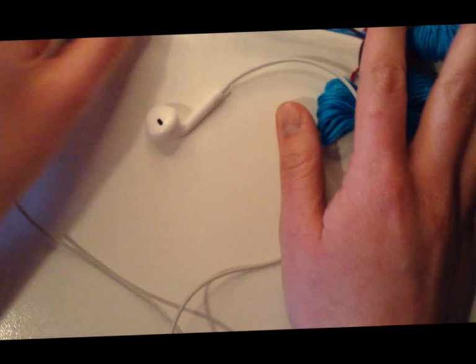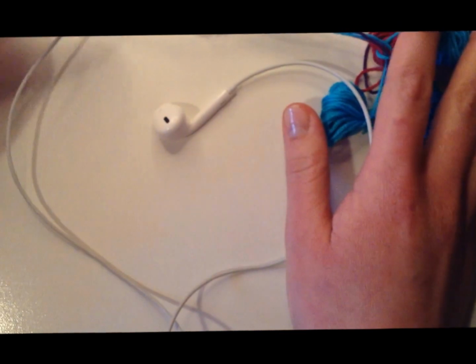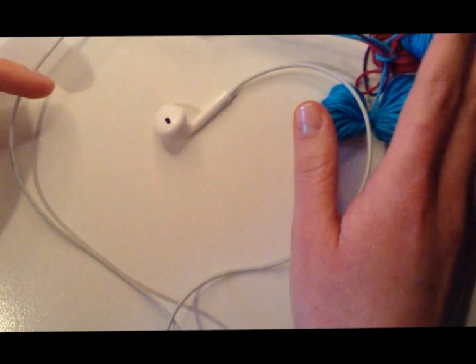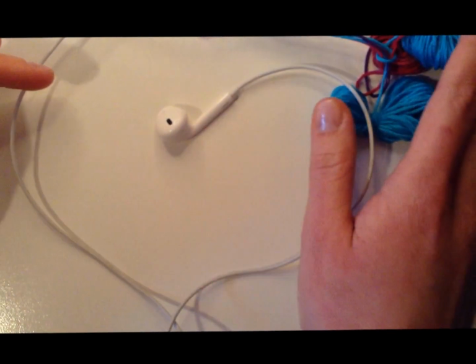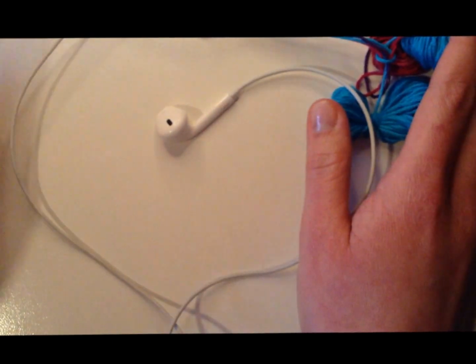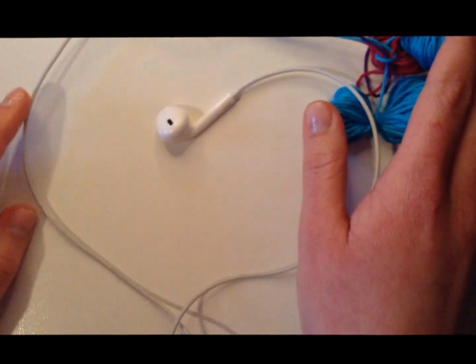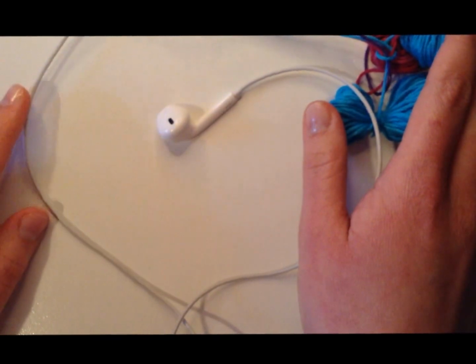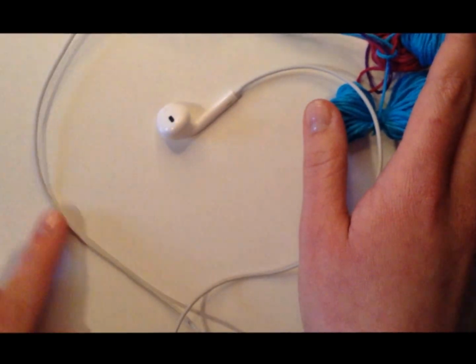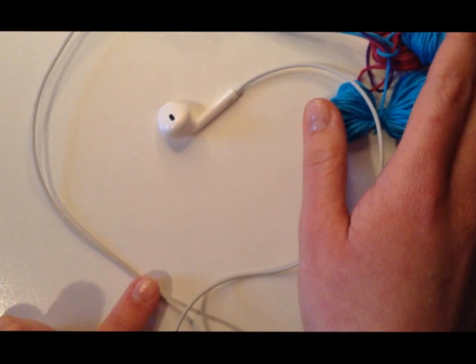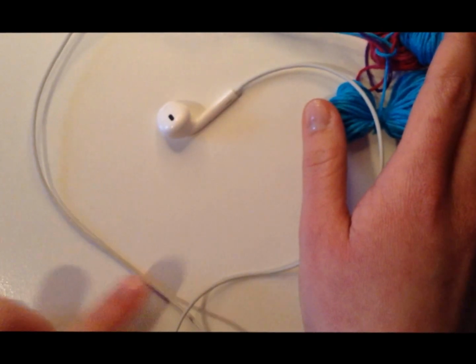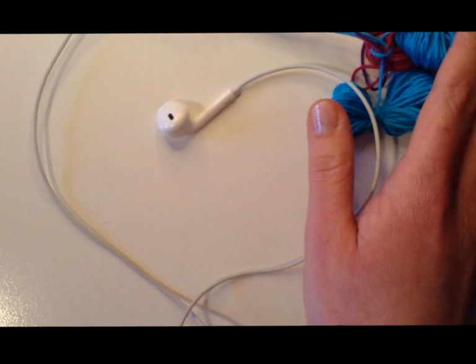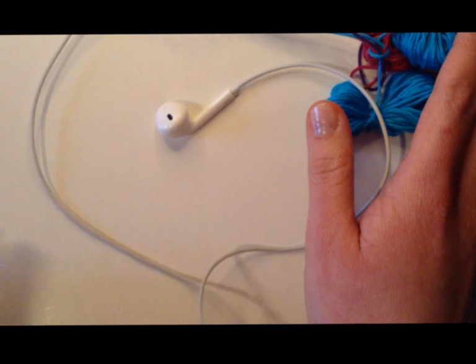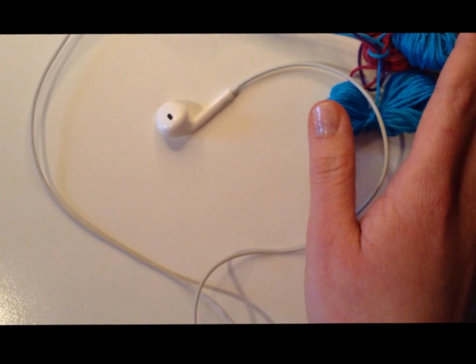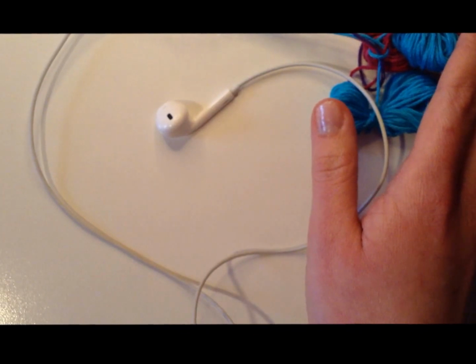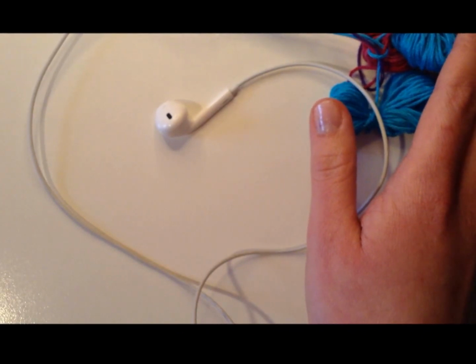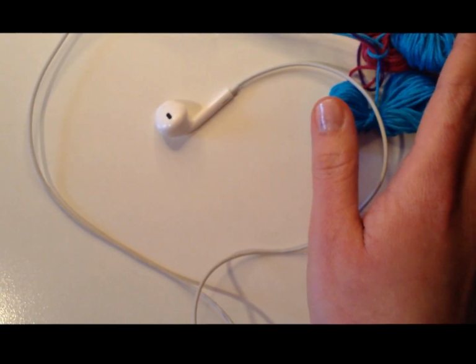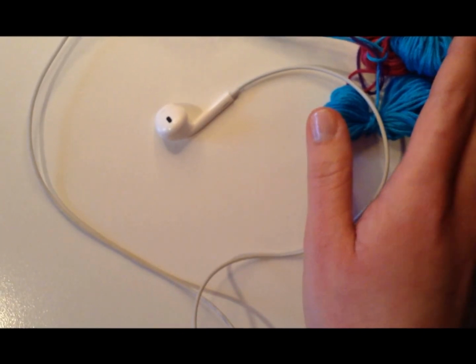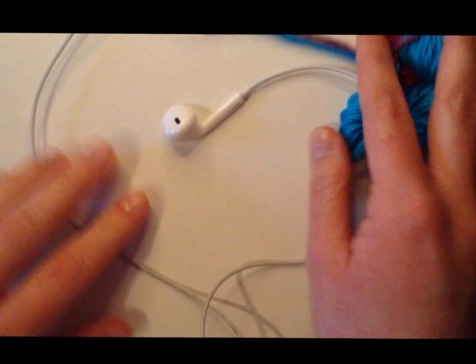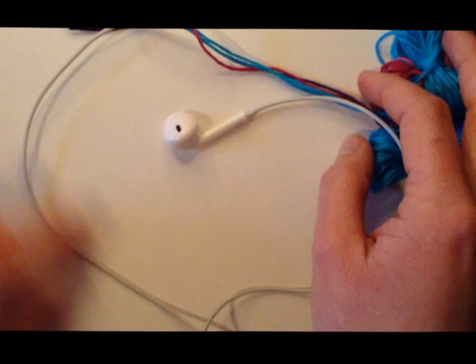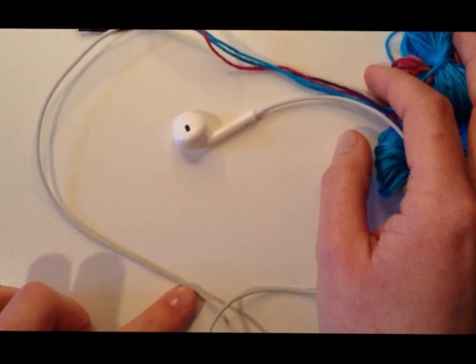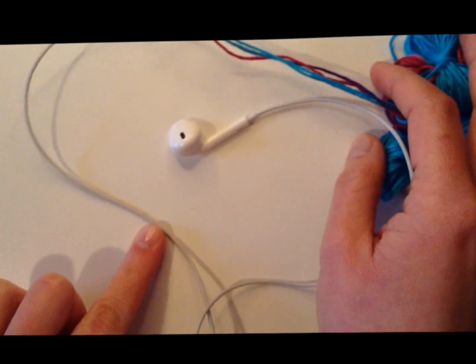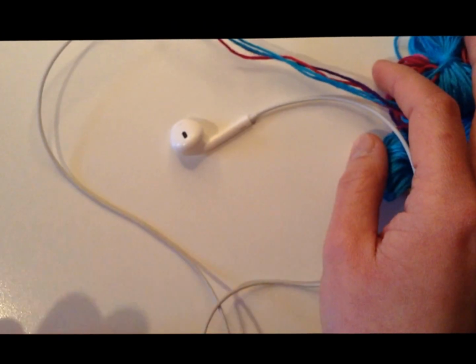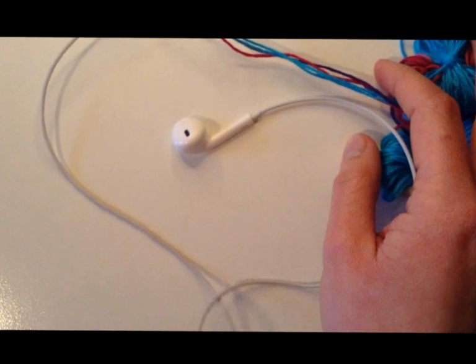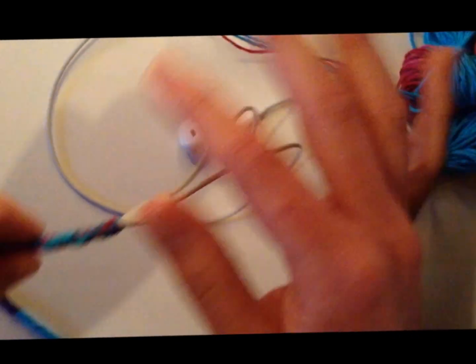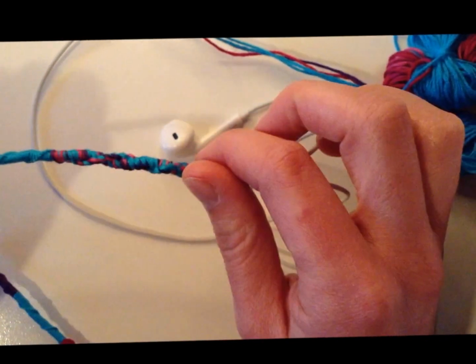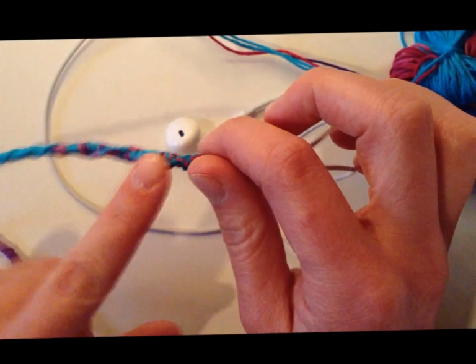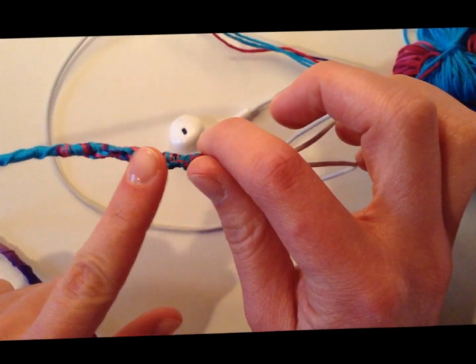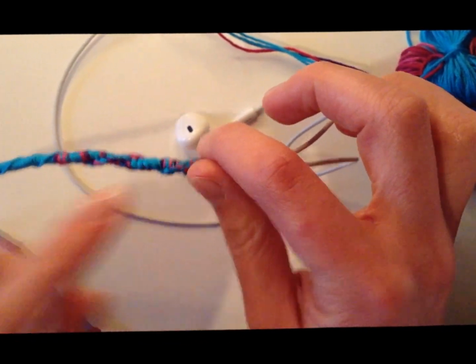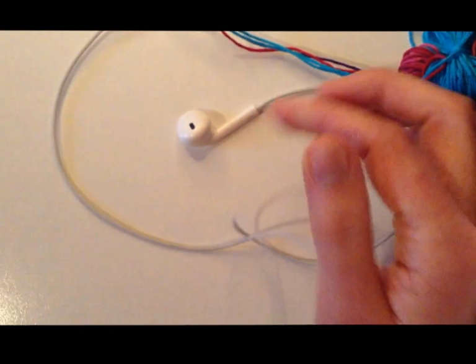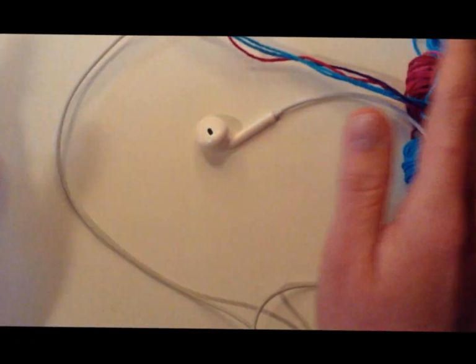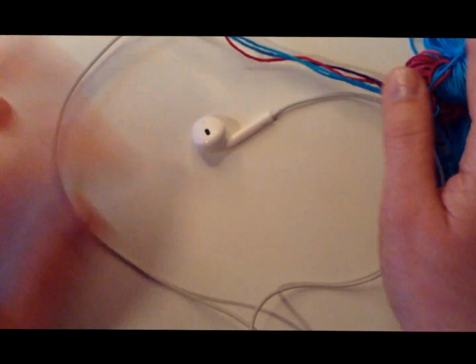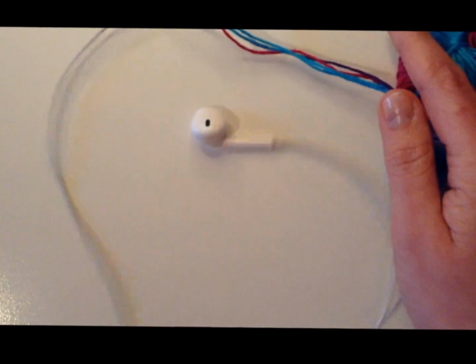So I'm going to start off with four colors, do a normal pattern — just one cycle of the pattern, the blue, pink, blue, purple — and then carry on with my four colors again to match up with this end.